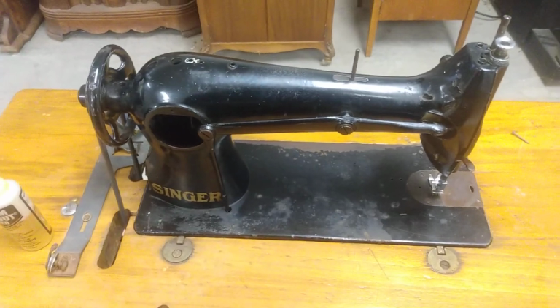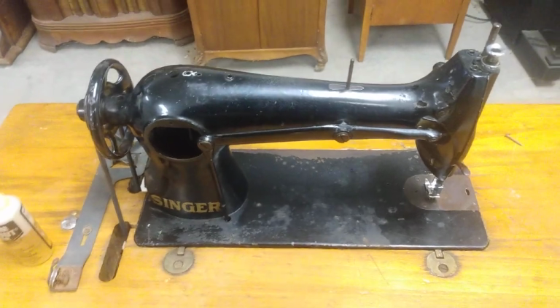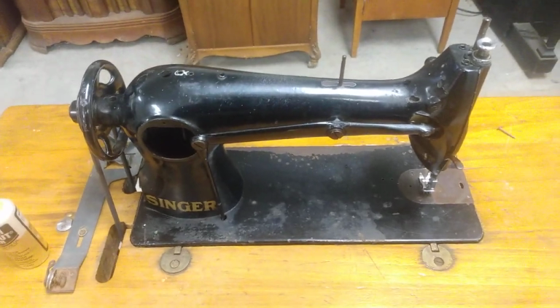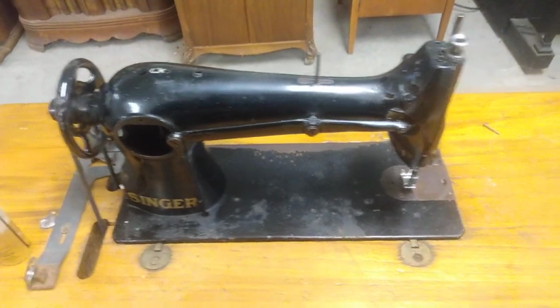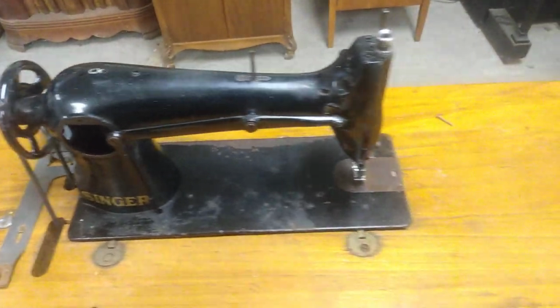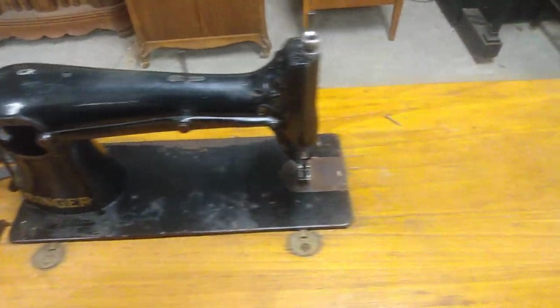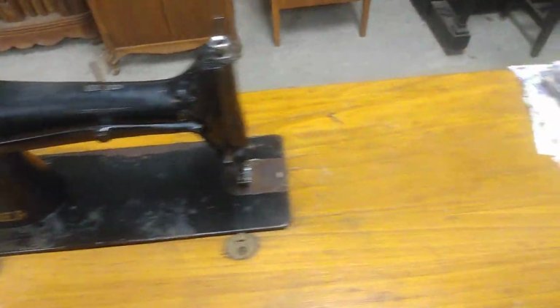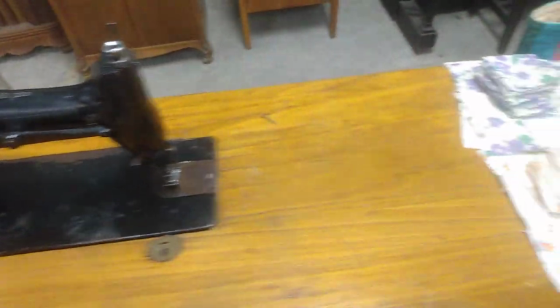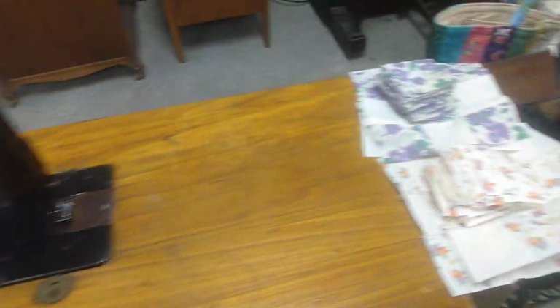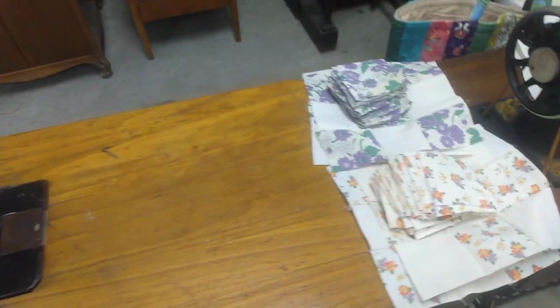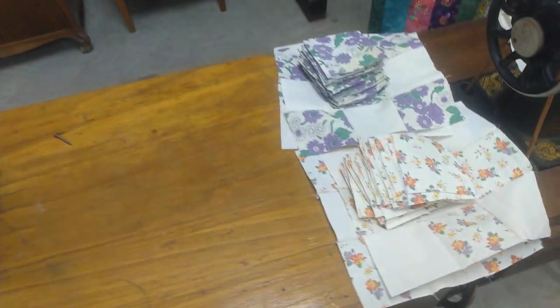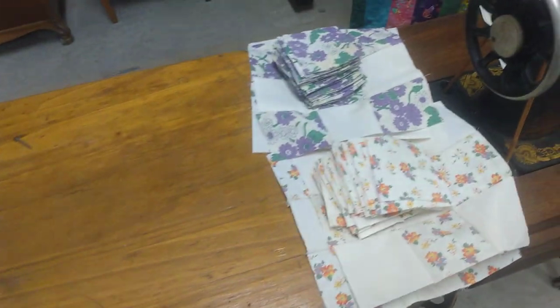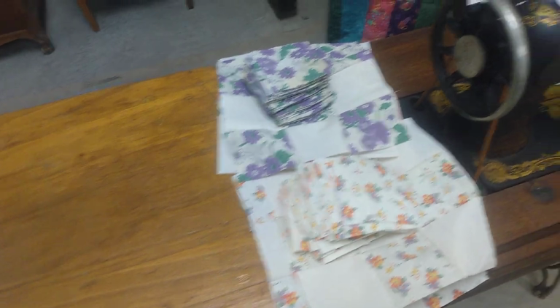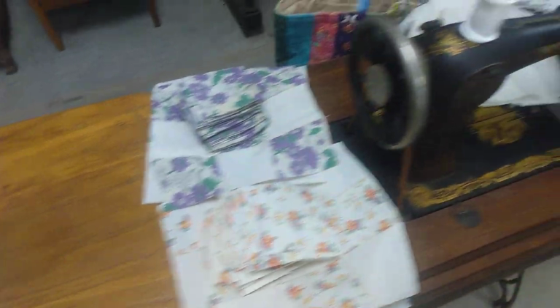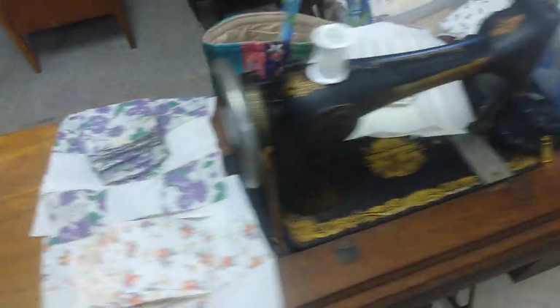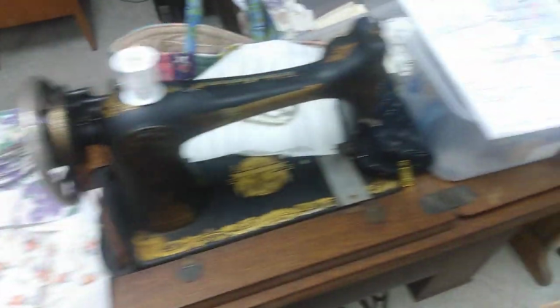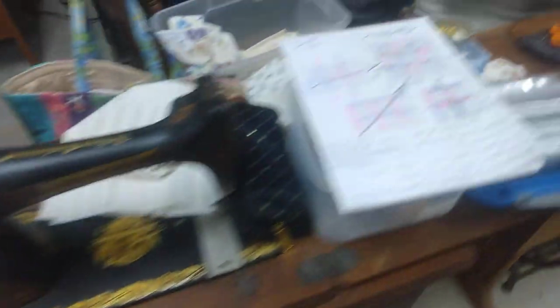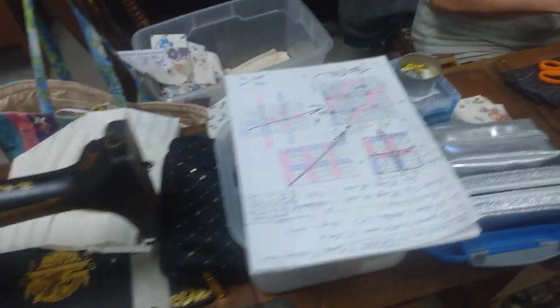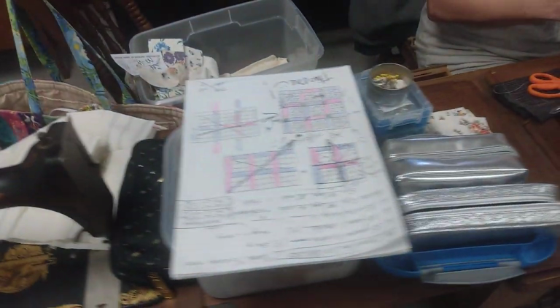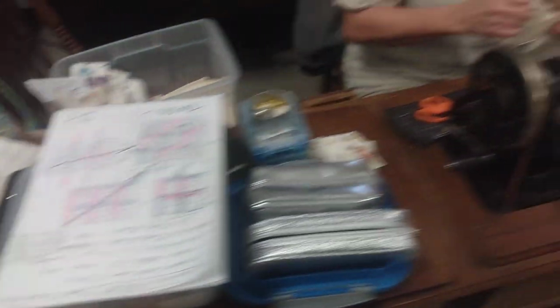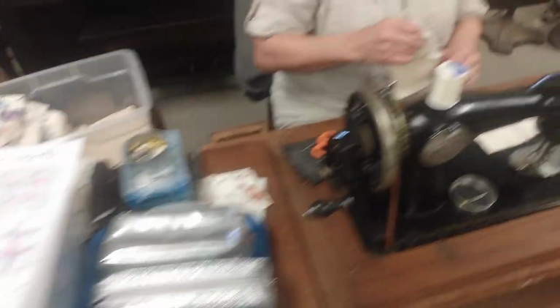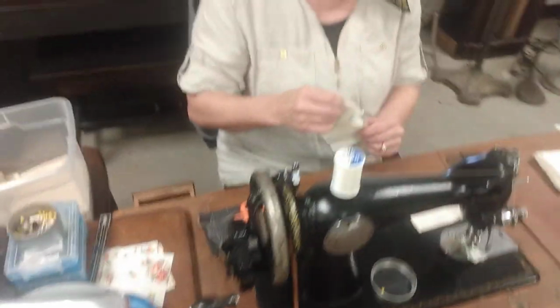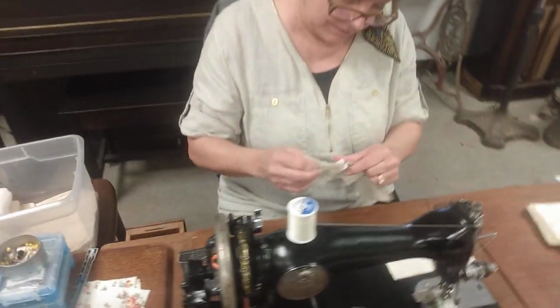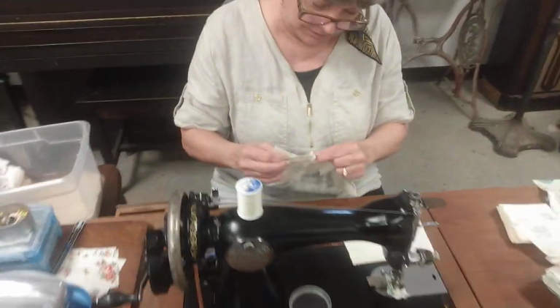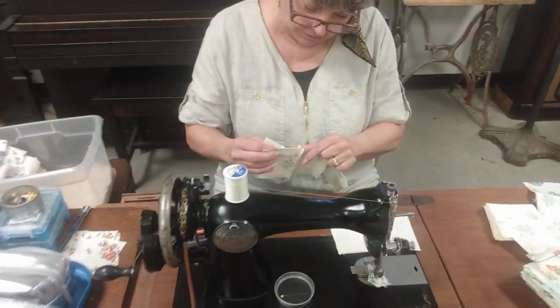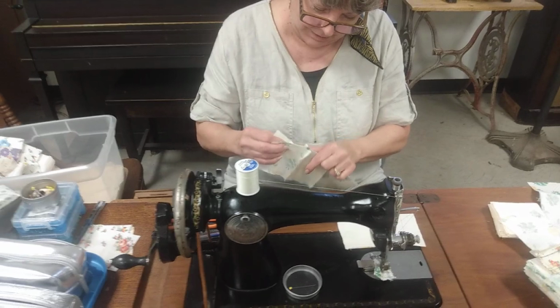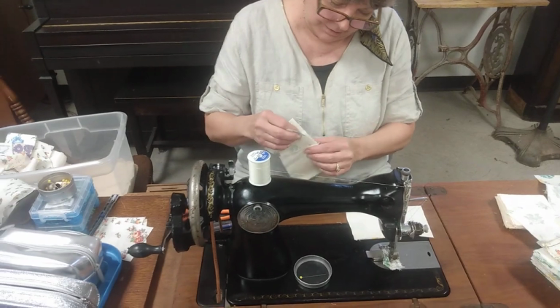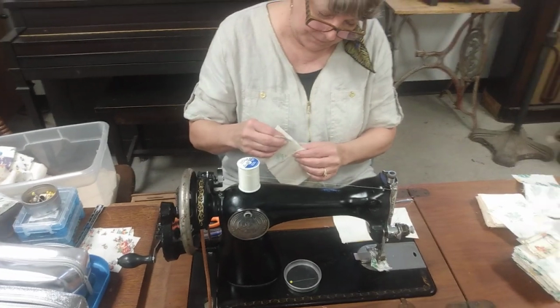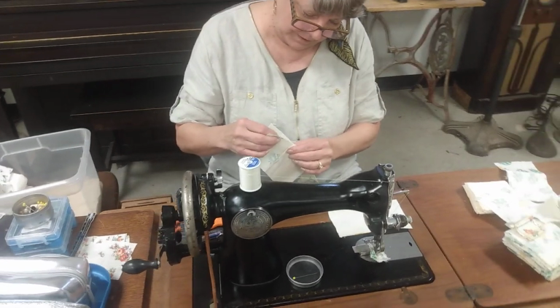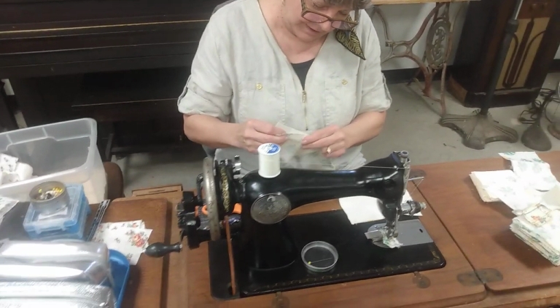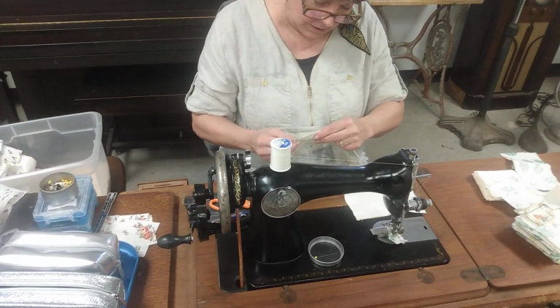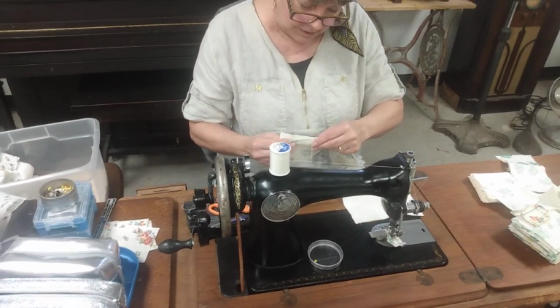Bridges here. I'm at Pawnee looking at my machines, deciding what's this stuff? Well Barbara, you're using one of the antique sewing machines to do something.